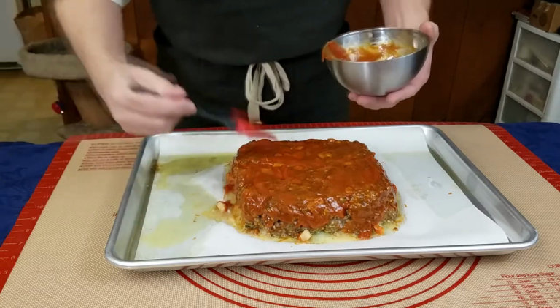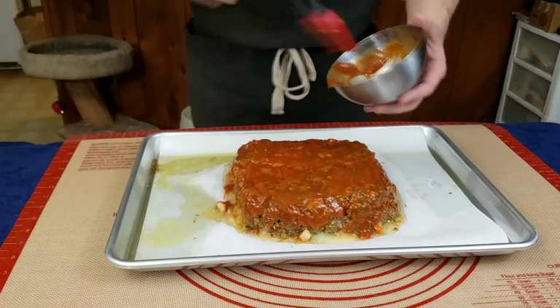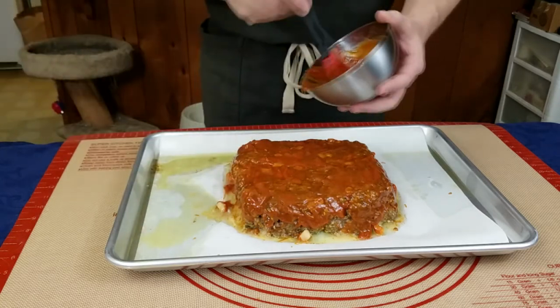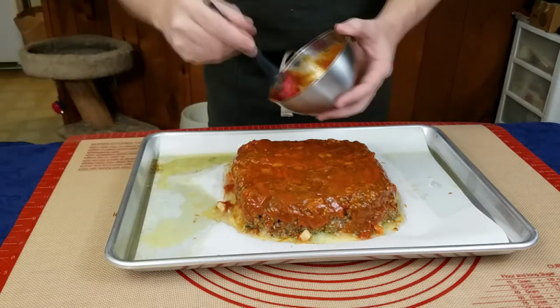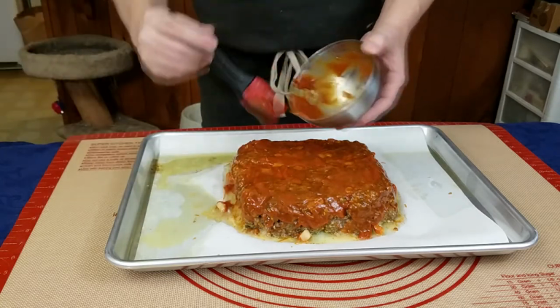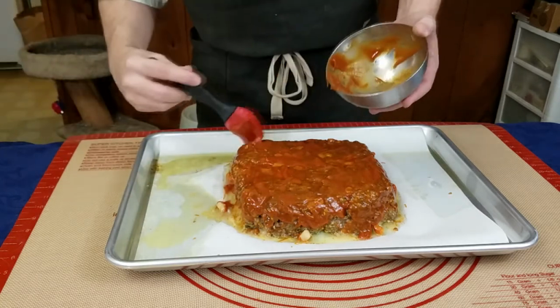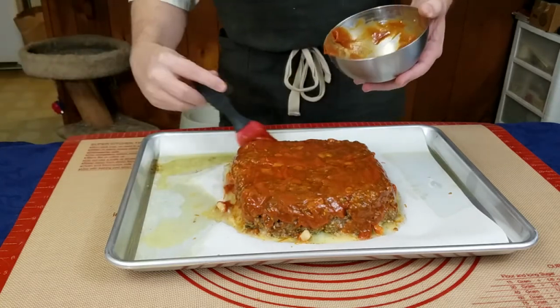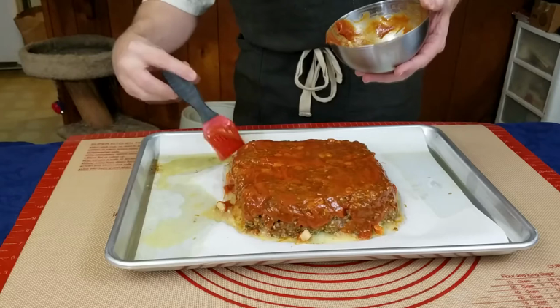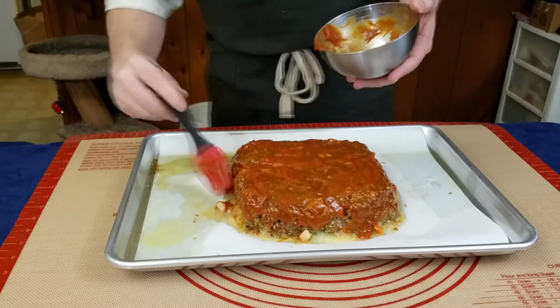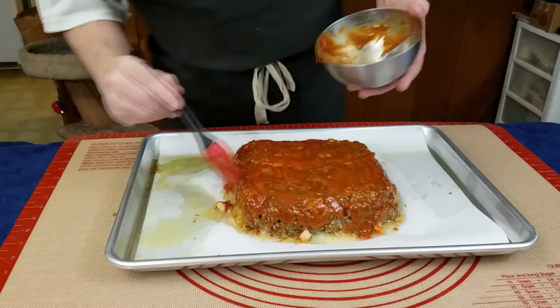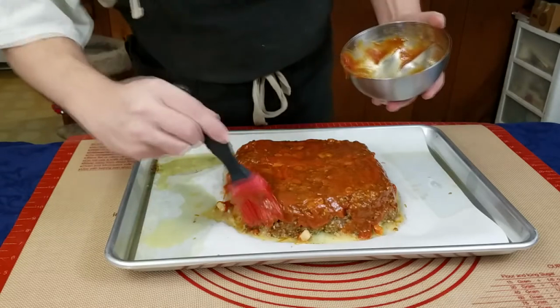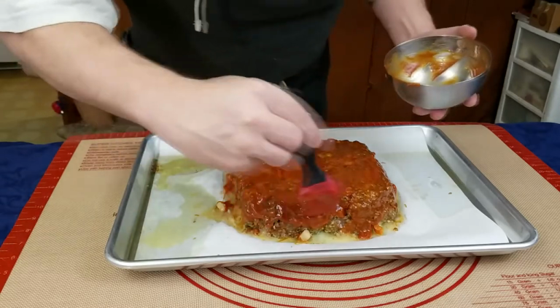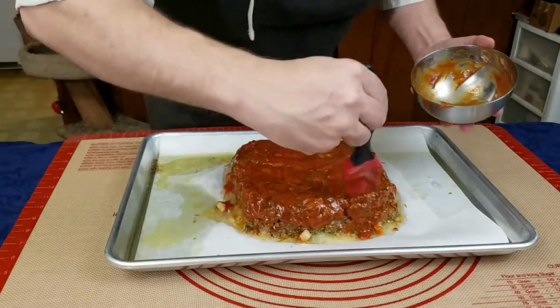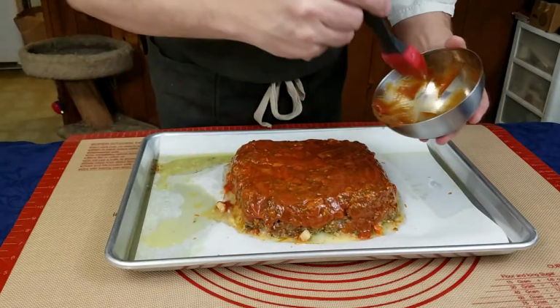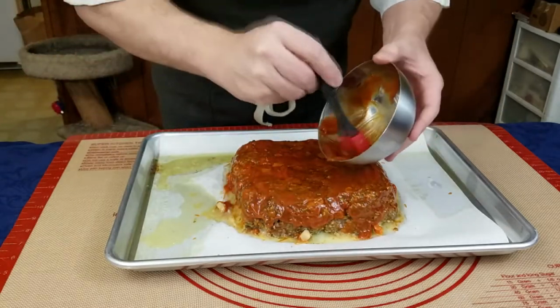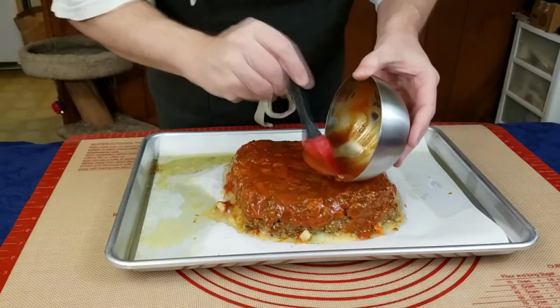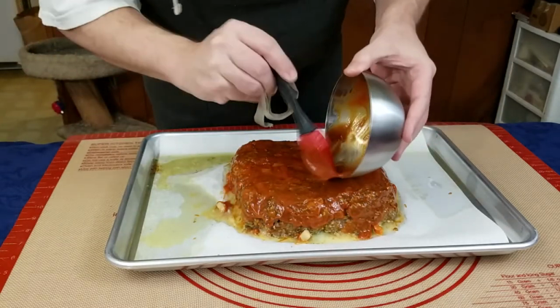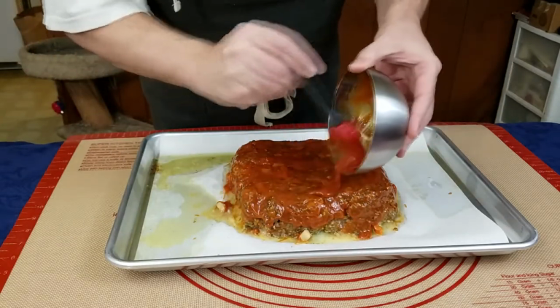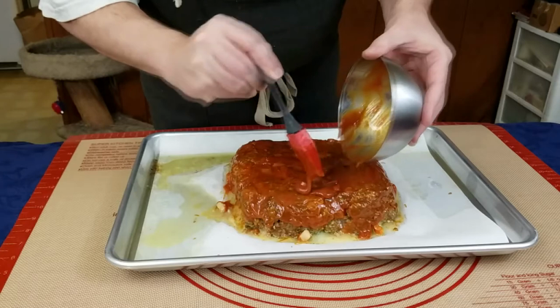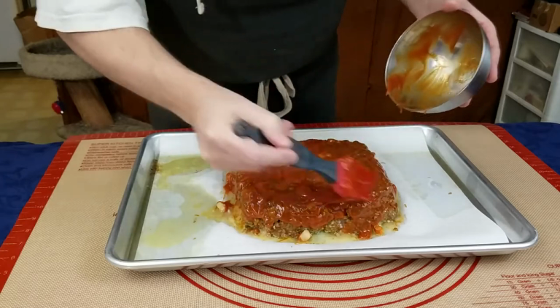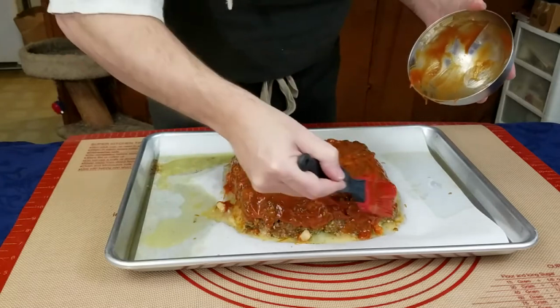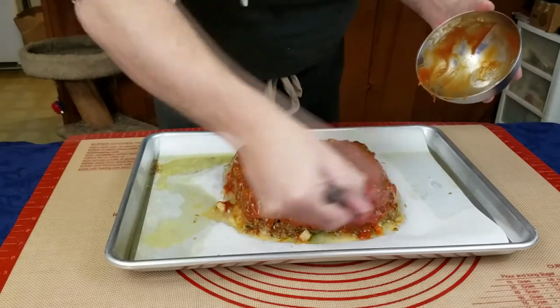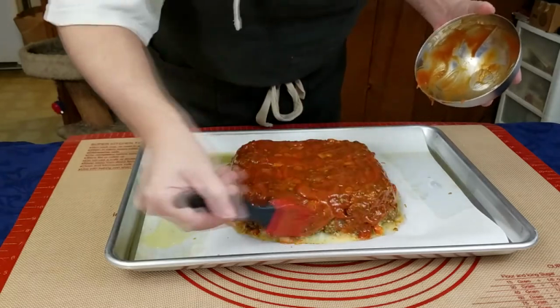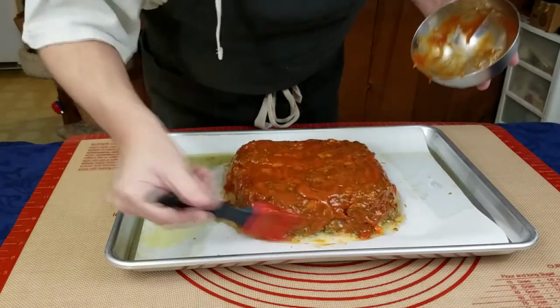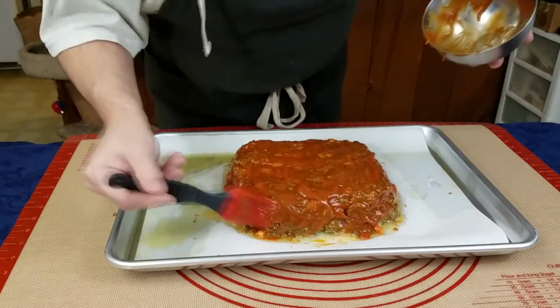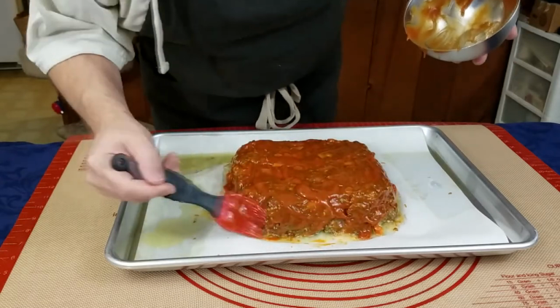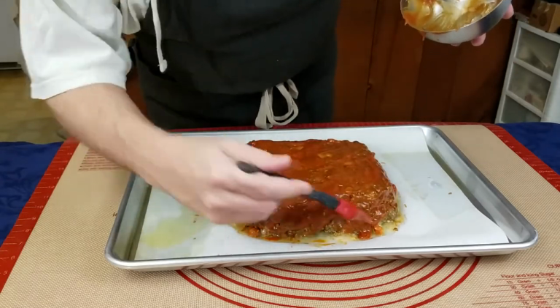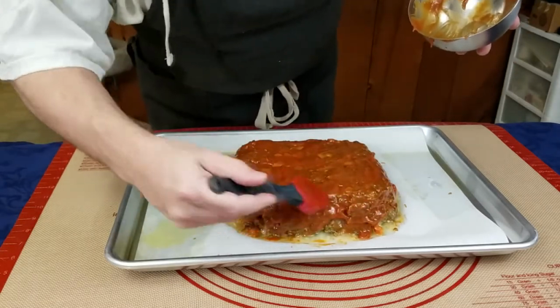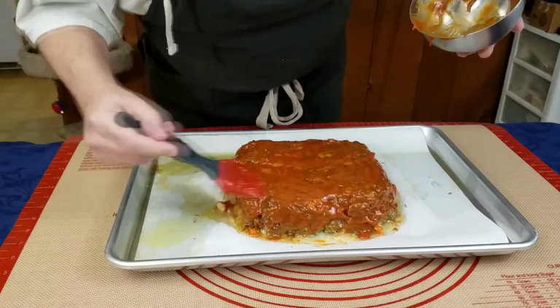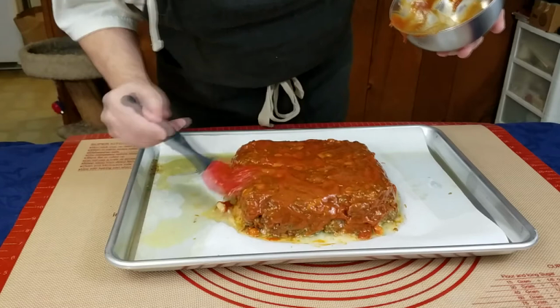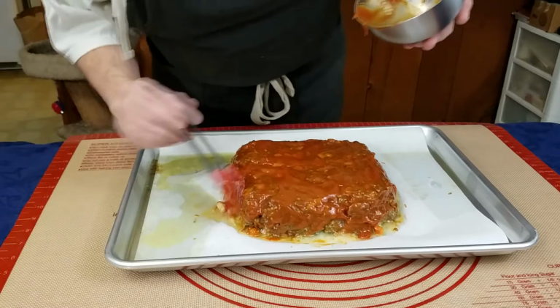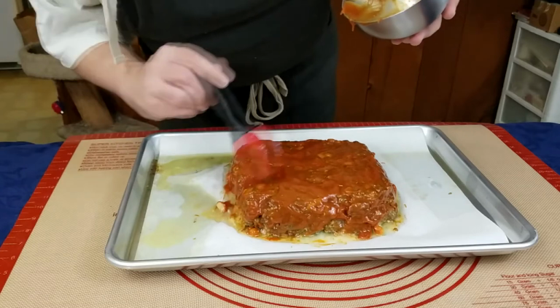If your glaze has not reduced into a thick glaze by this time and still has somewhat of a ketchup consistency, you will want to turn the oven to broil. It should be done this way in about three to five minutes, so you will have to watch it at this time.